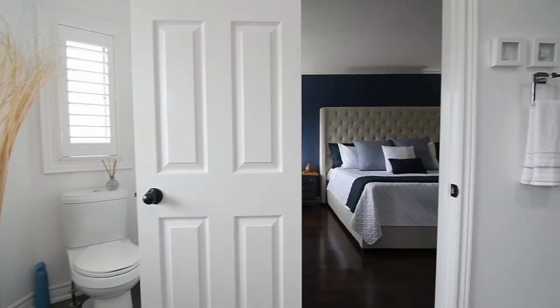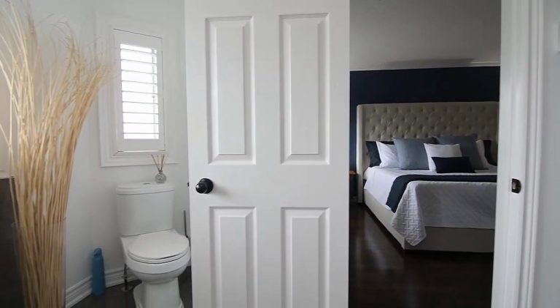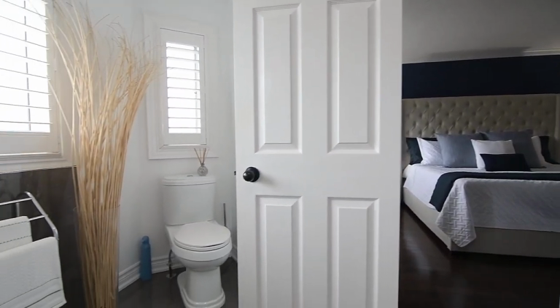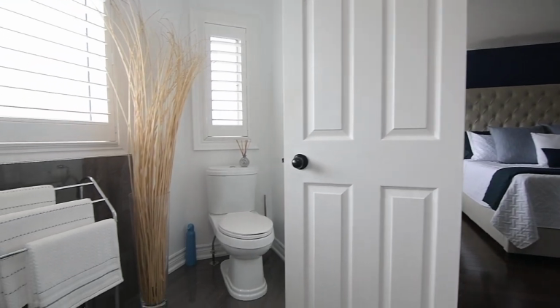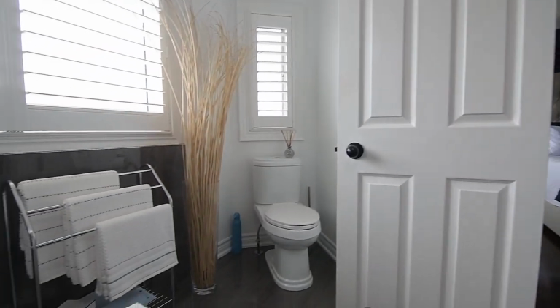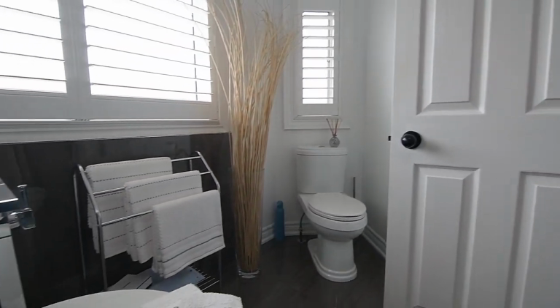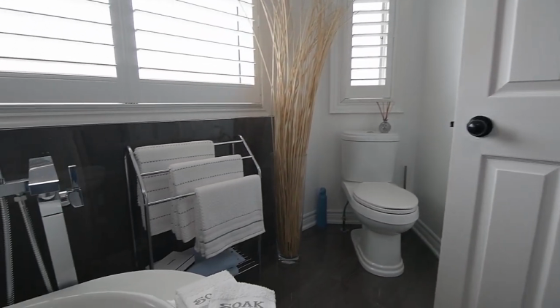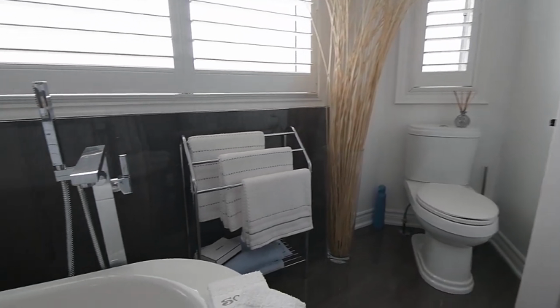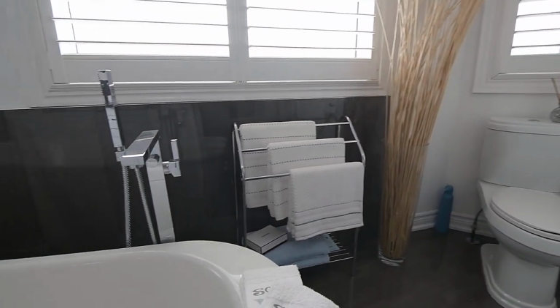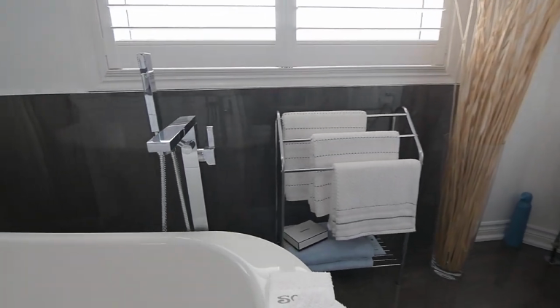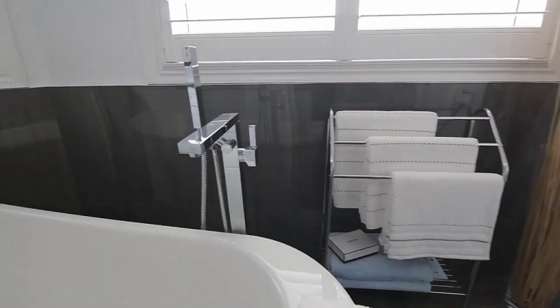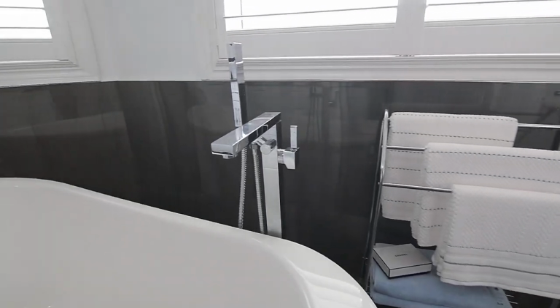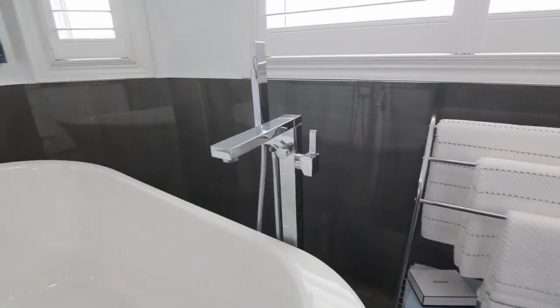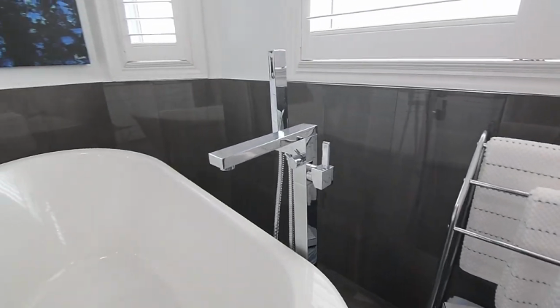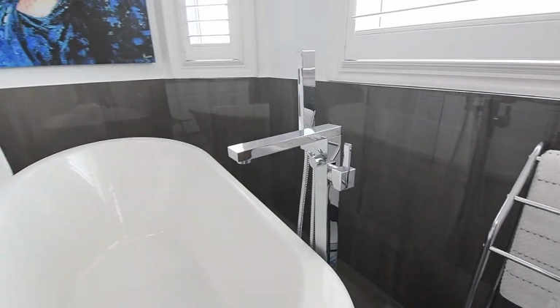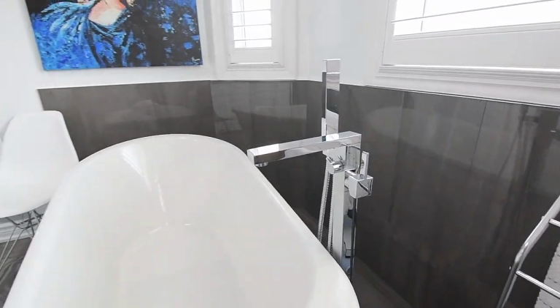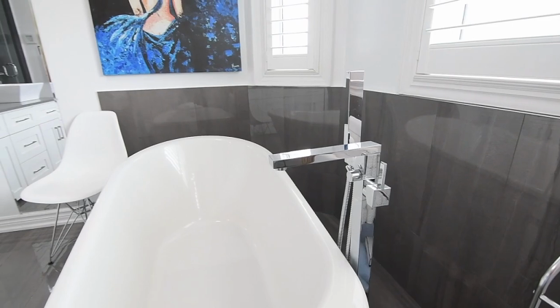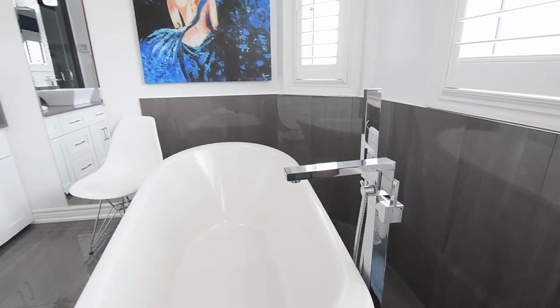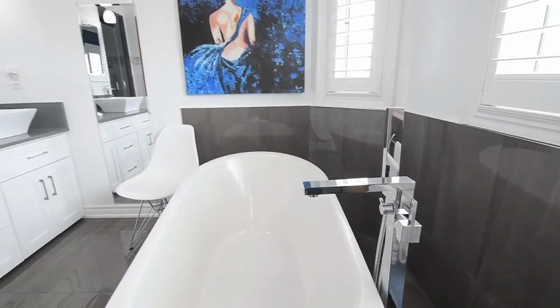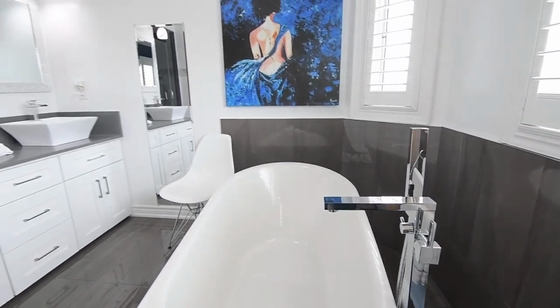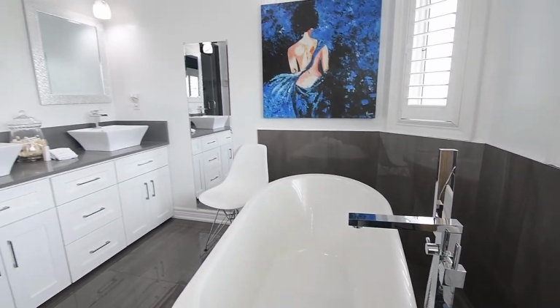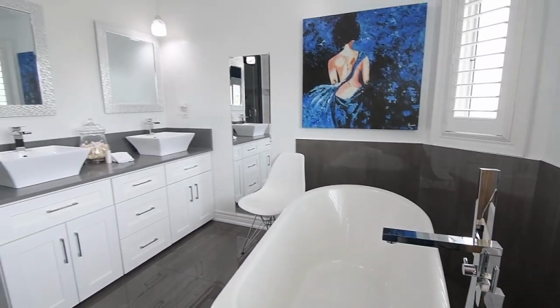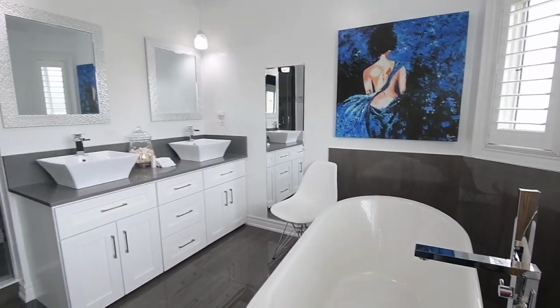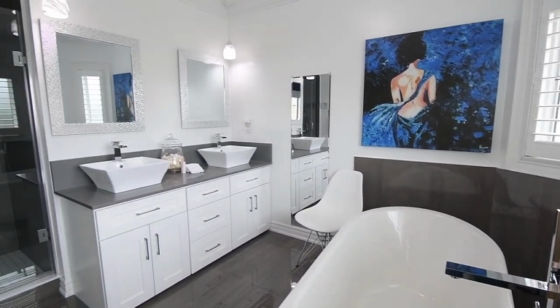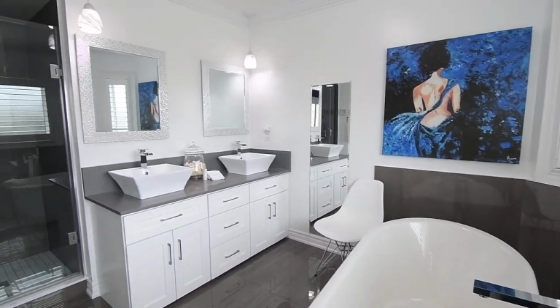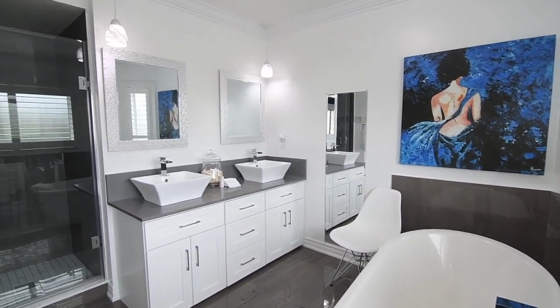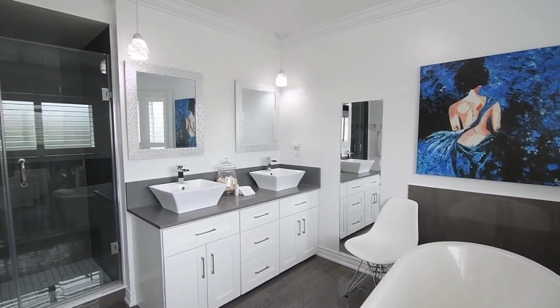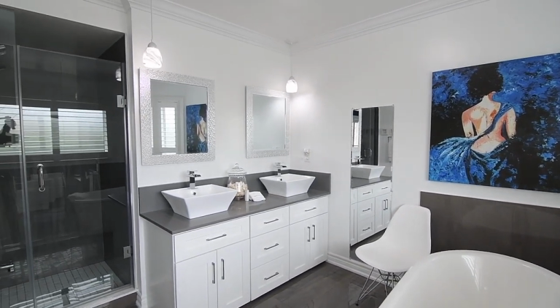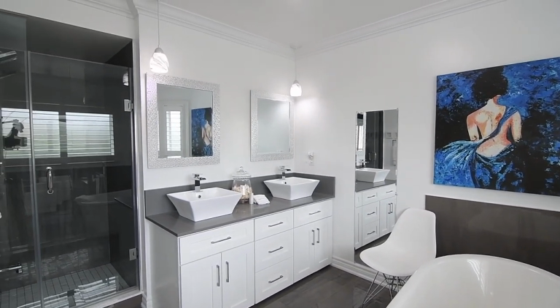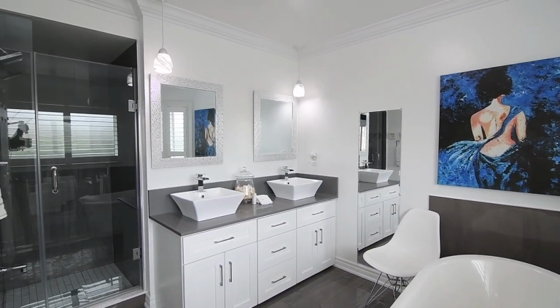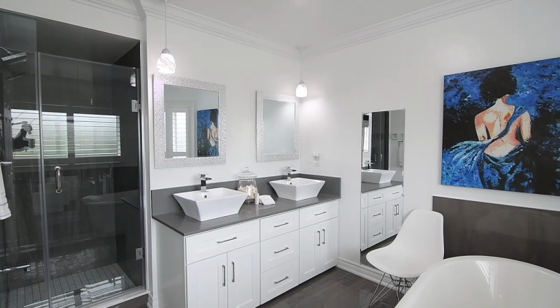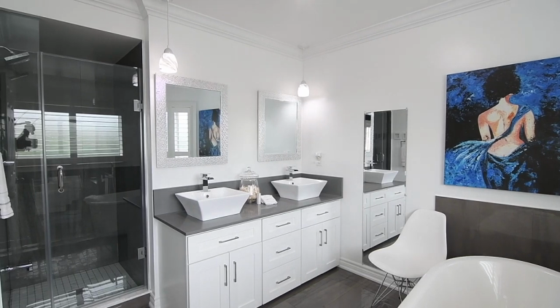The ensuite features crown moldings, a freestanding tub, a vanity with quartz counter, vessel basins, and glass pendant lights, as well as a separate shower area with glass door and rainfall shower head.